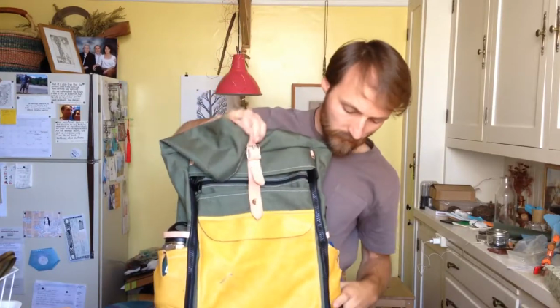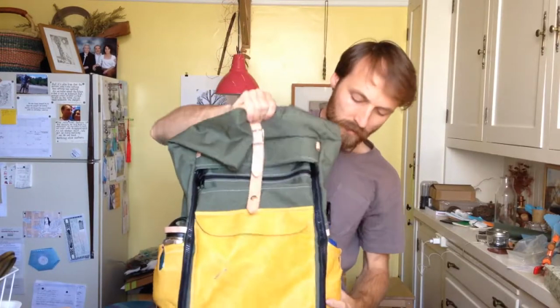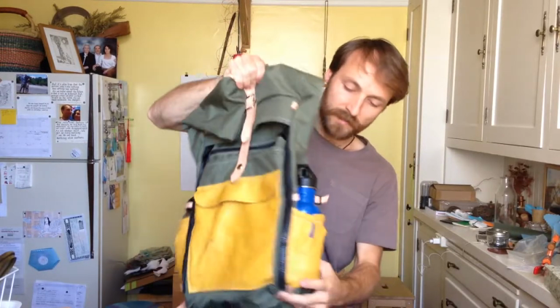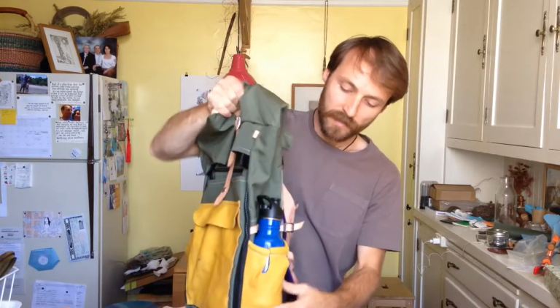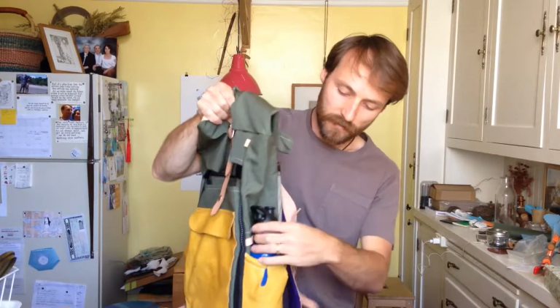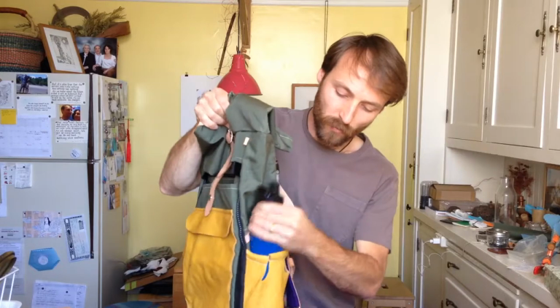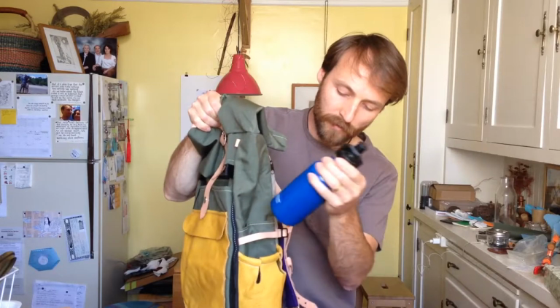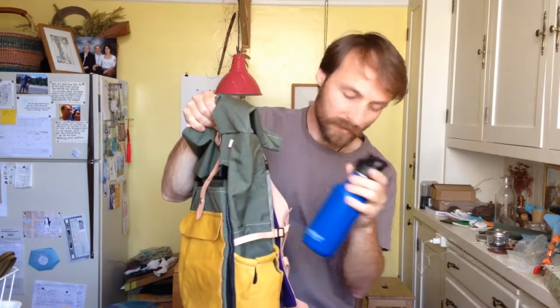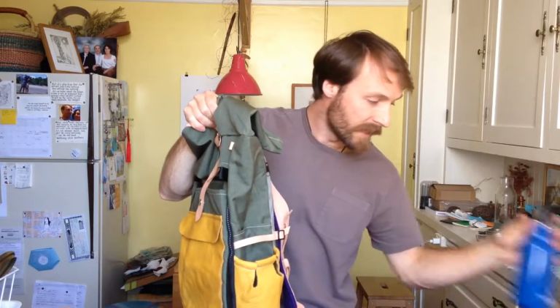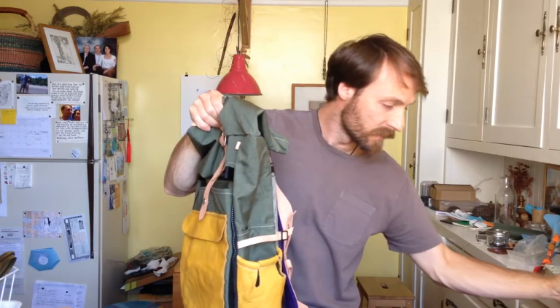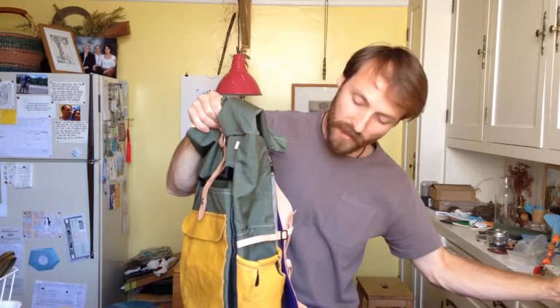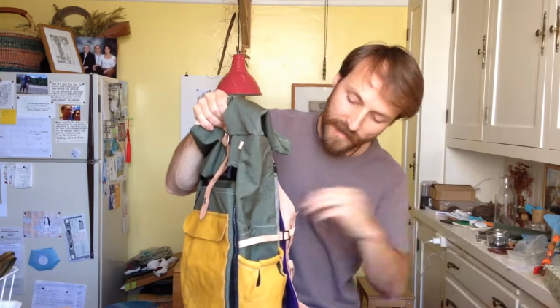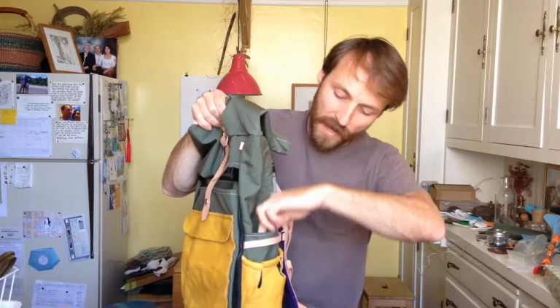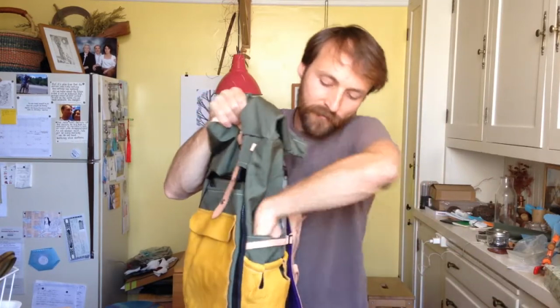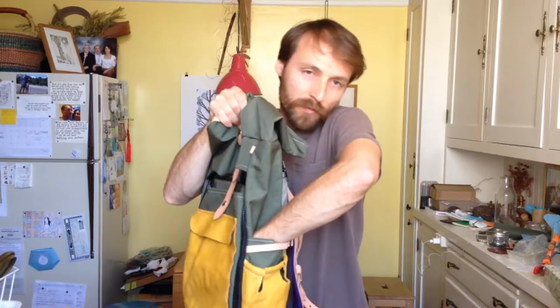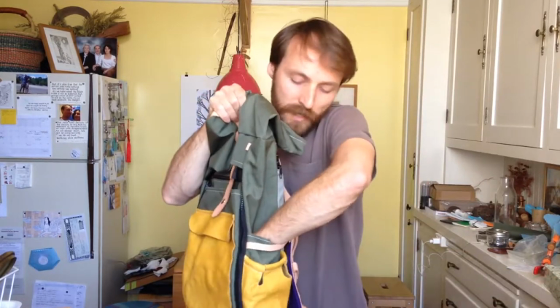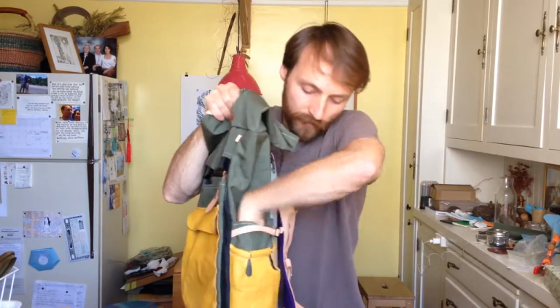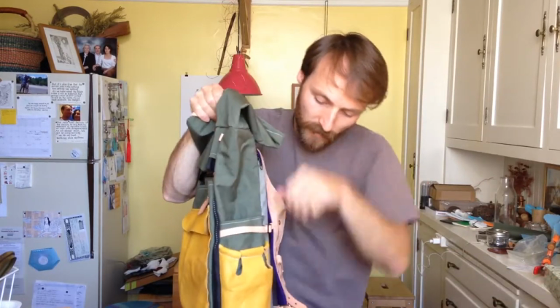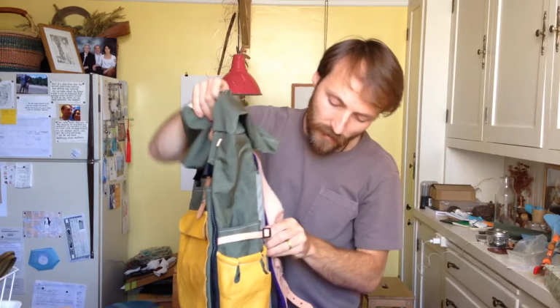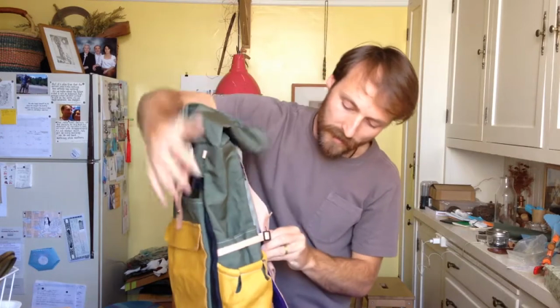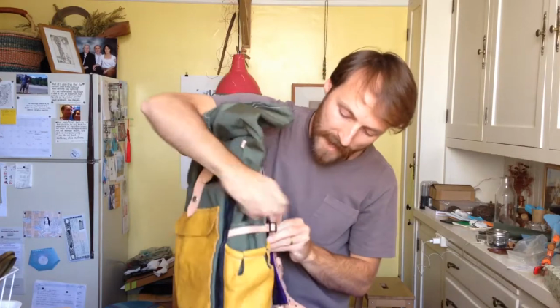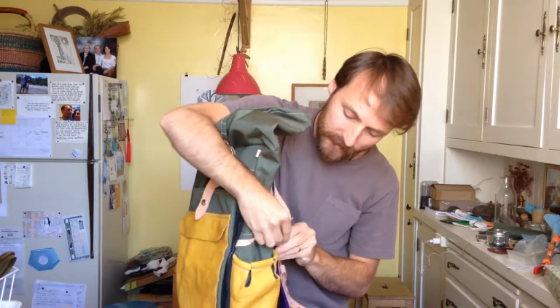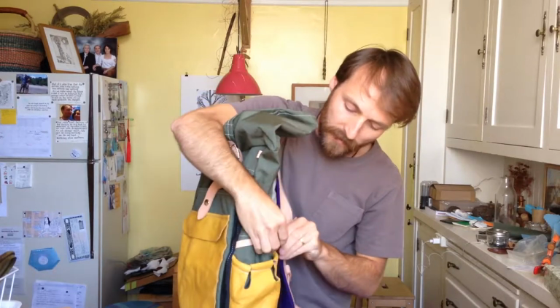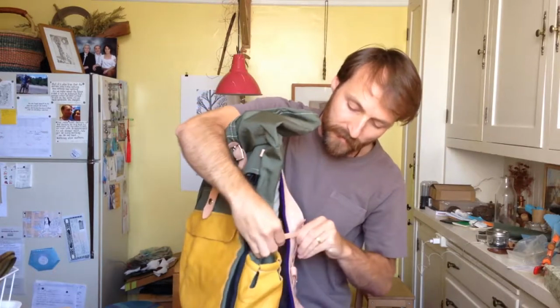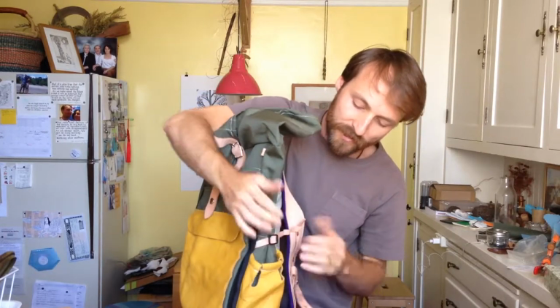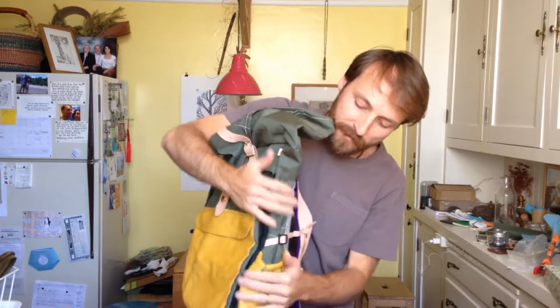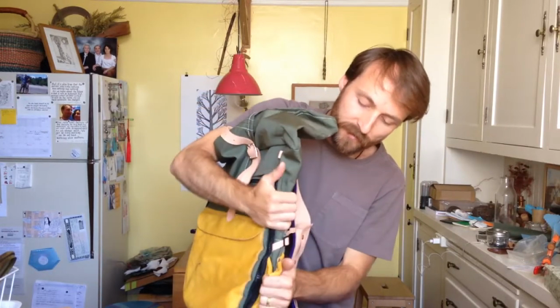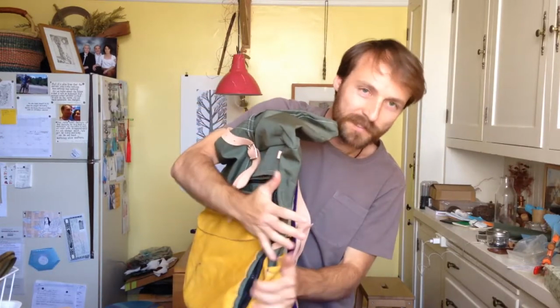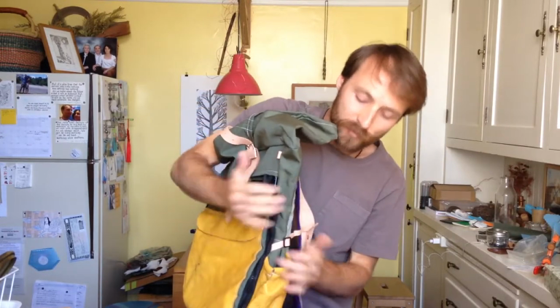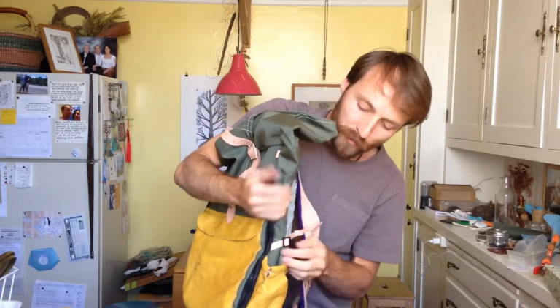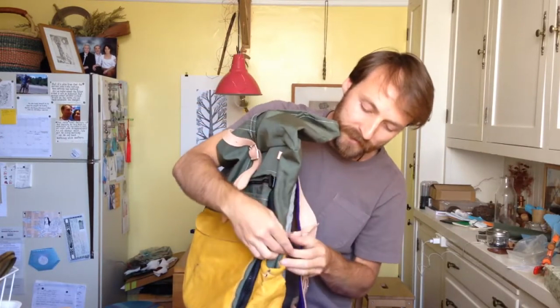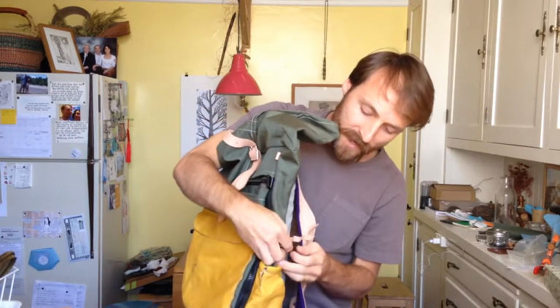On the side, it has water bottle holders on both sides and an extra pocket for whatever. It also has some compression straps, so if it's not too full, you can really cinch it down.